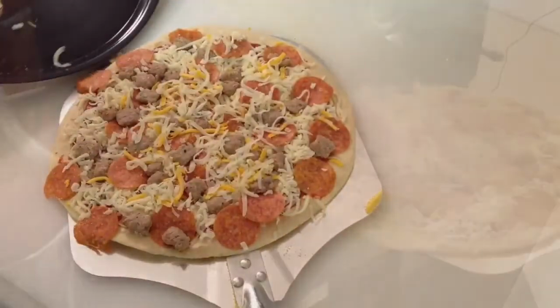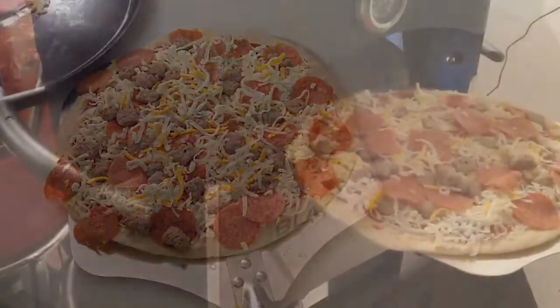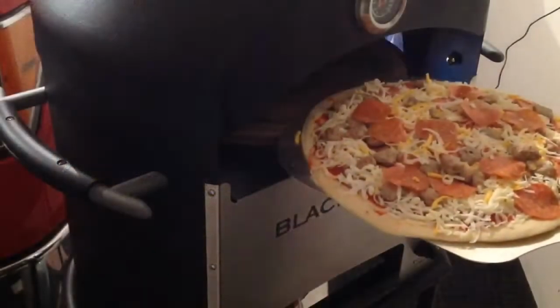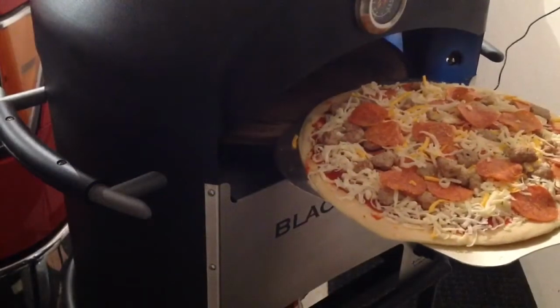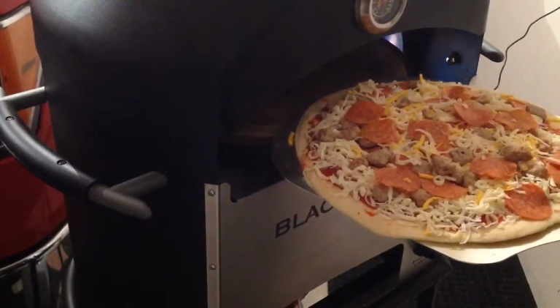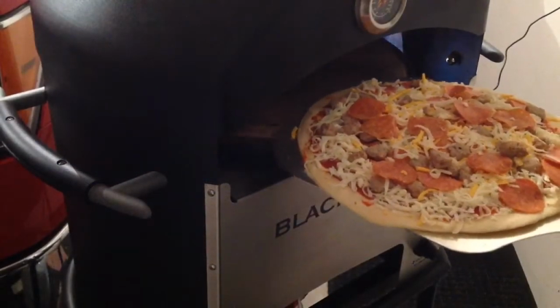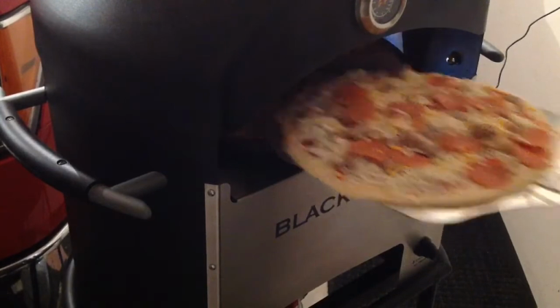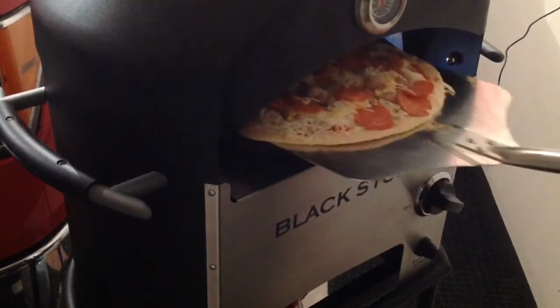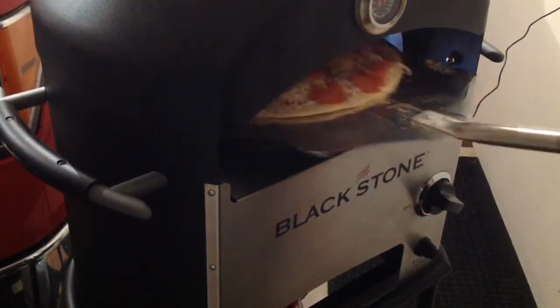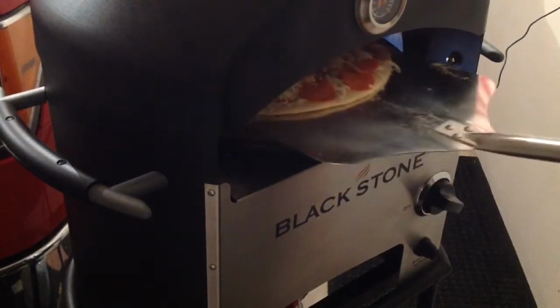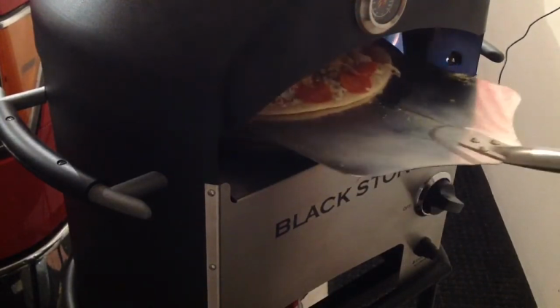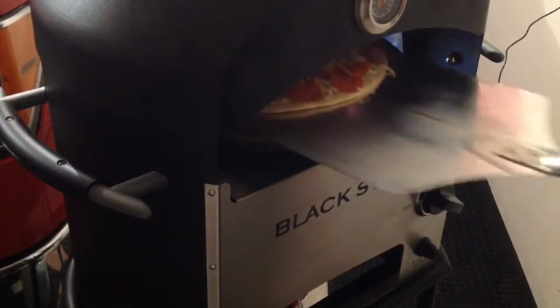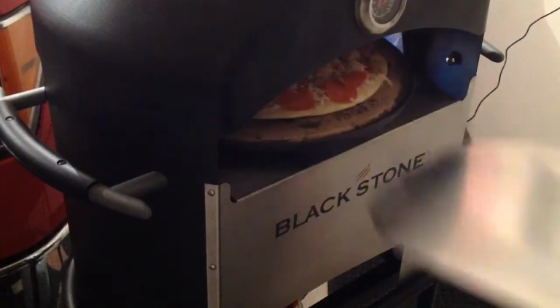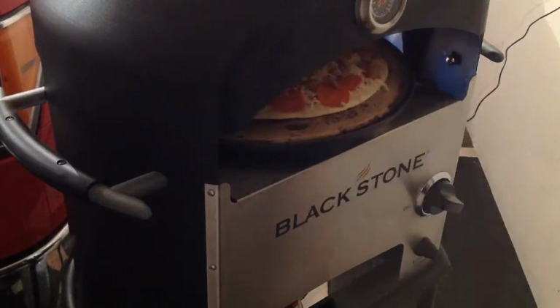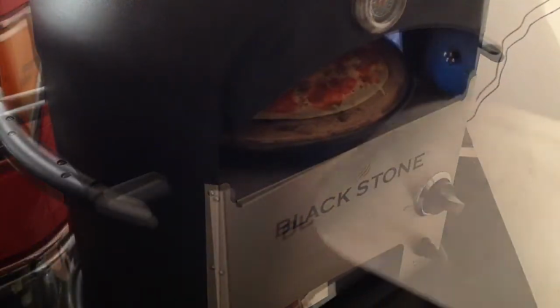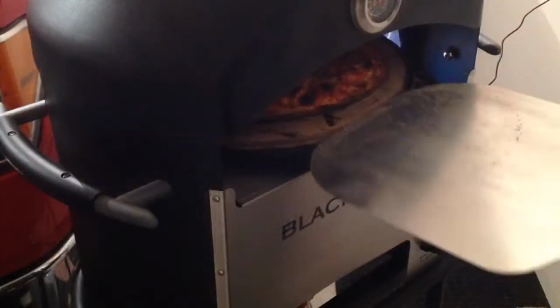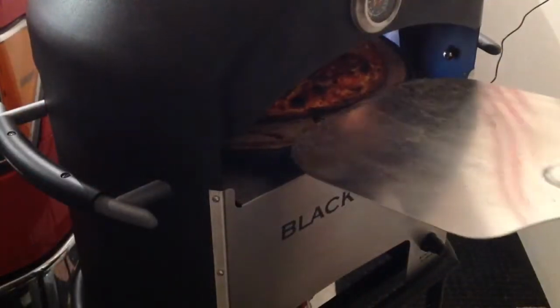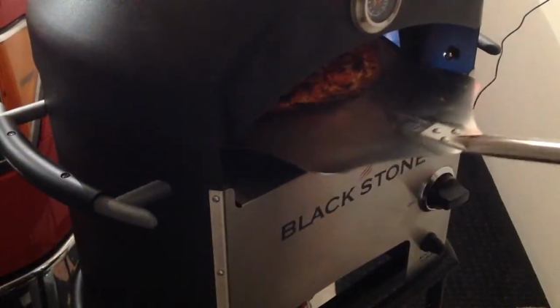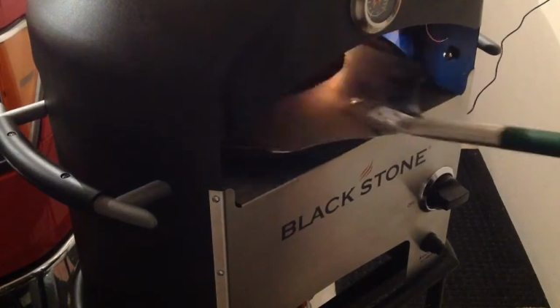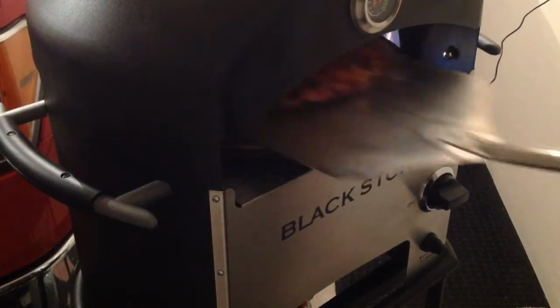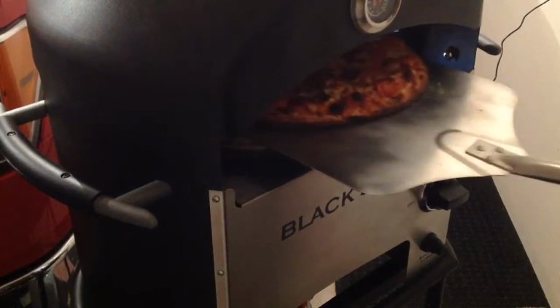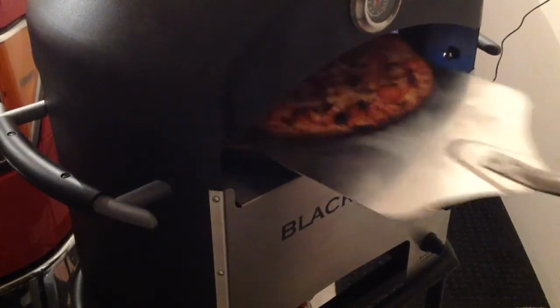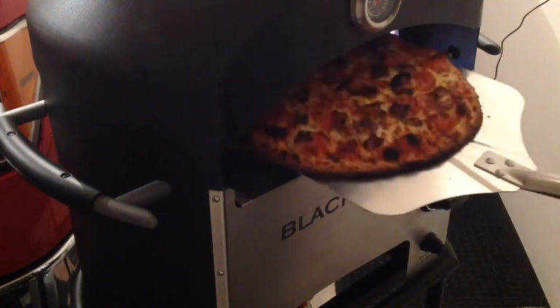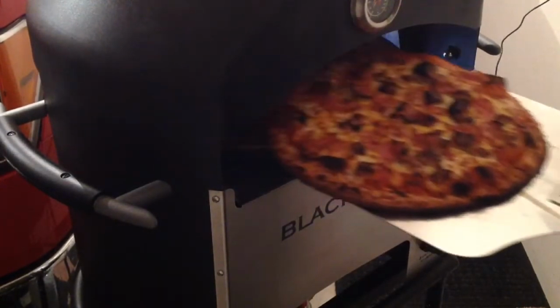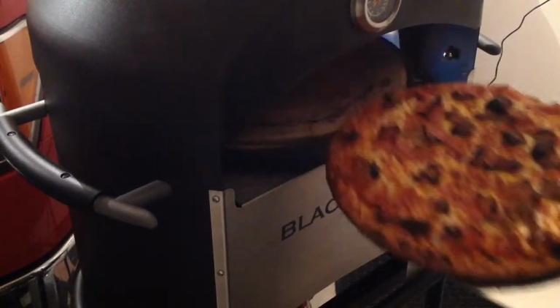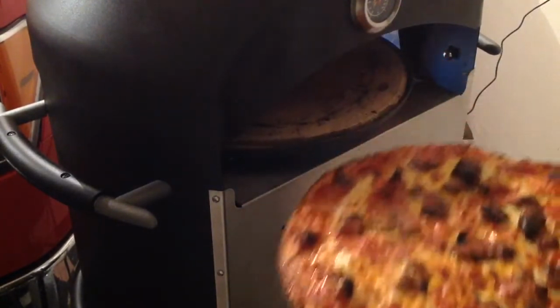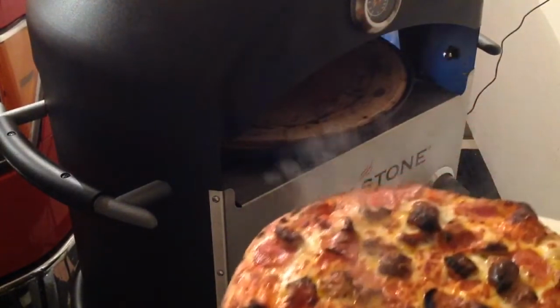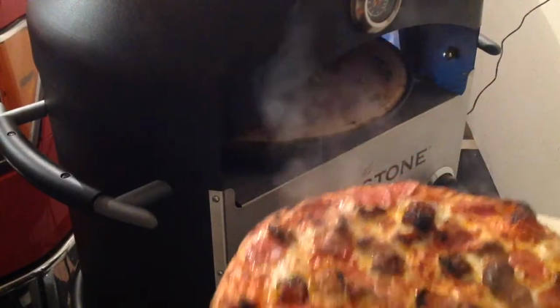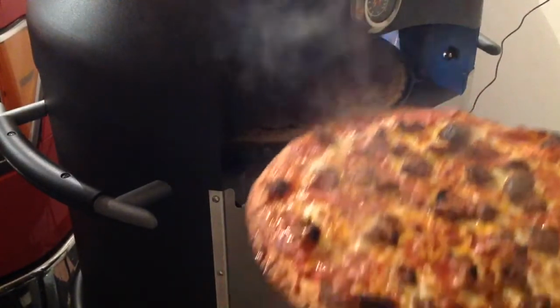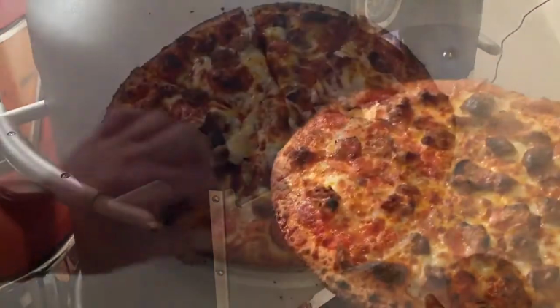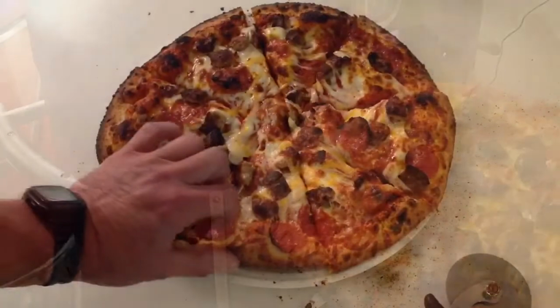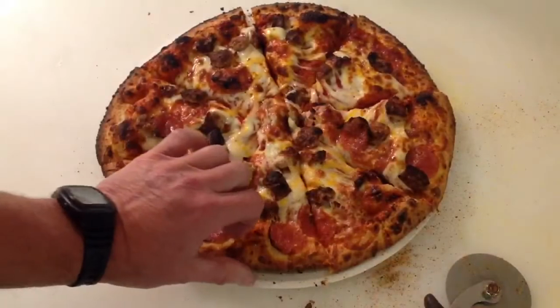And then, flip it over. And then put it on the Blackstone pizza oven. Take it off the grill. And then look at the bottom.